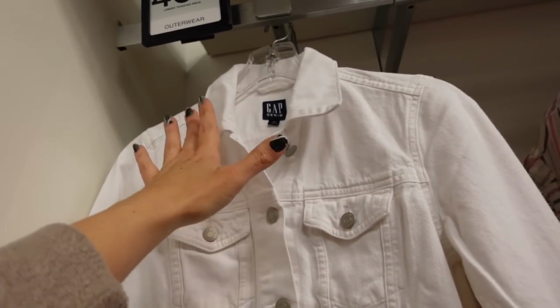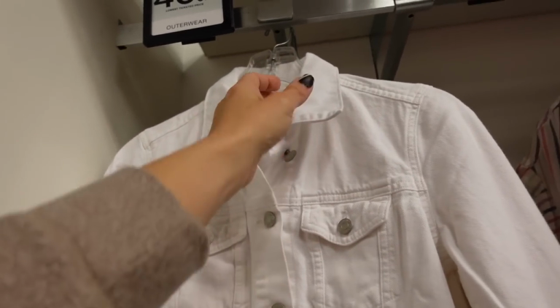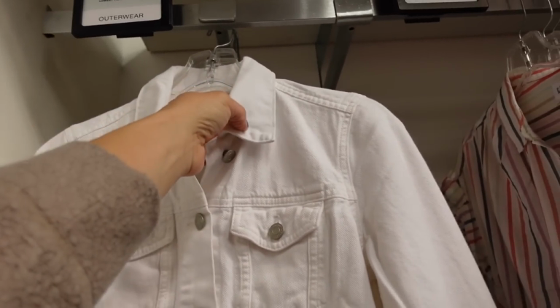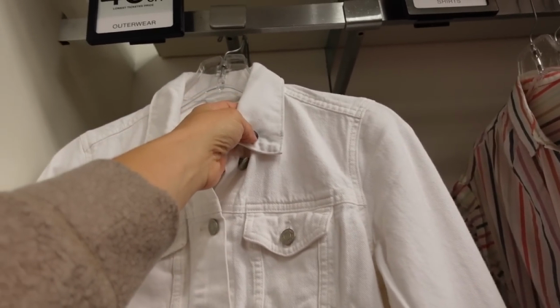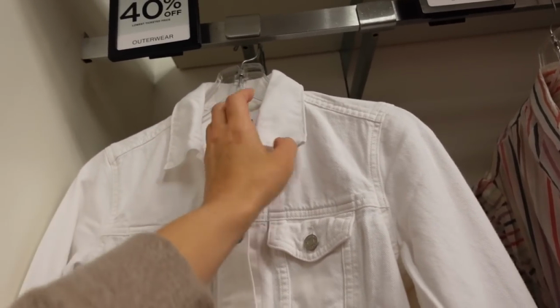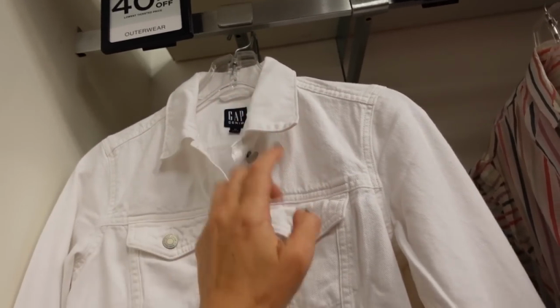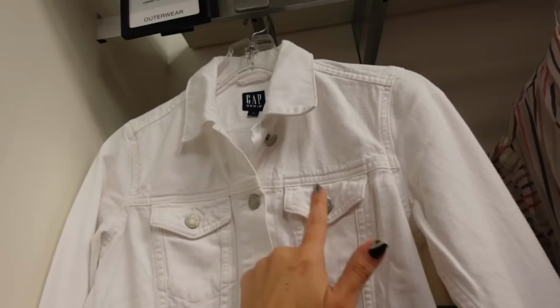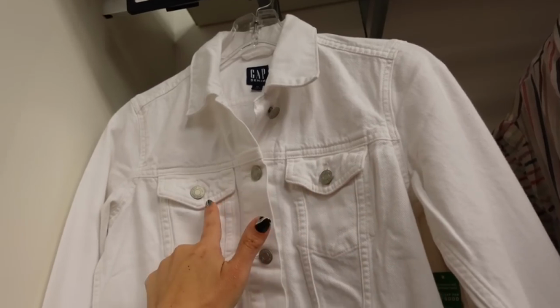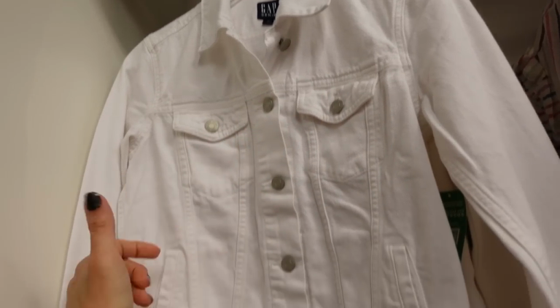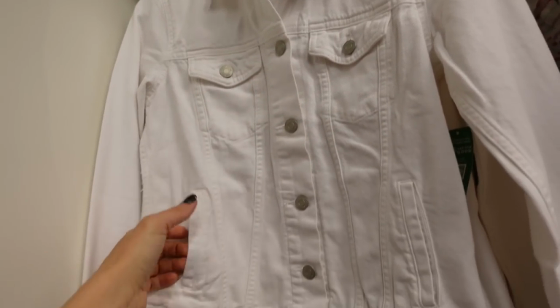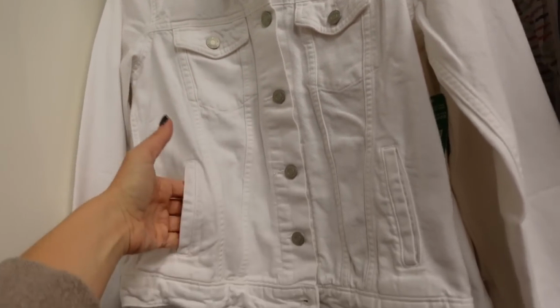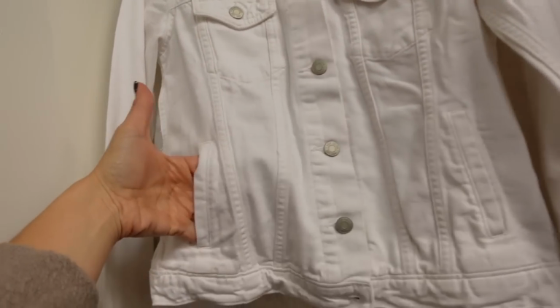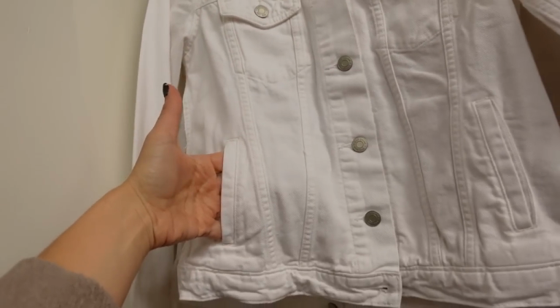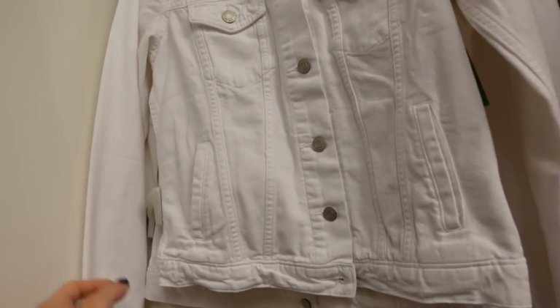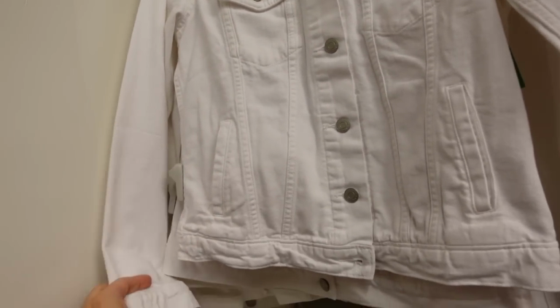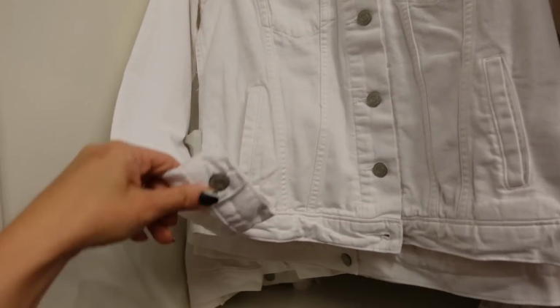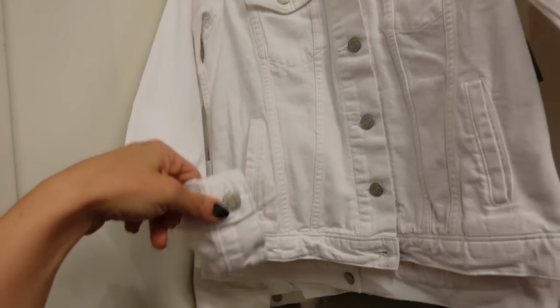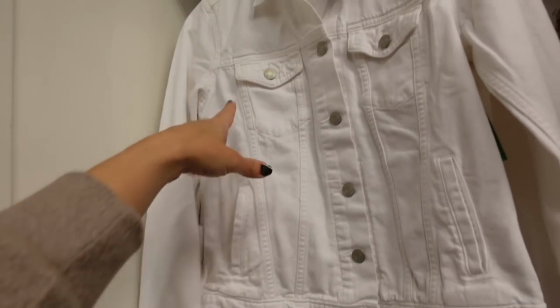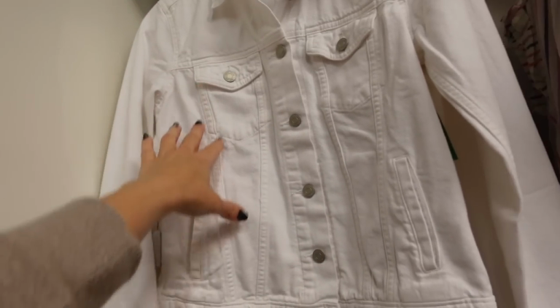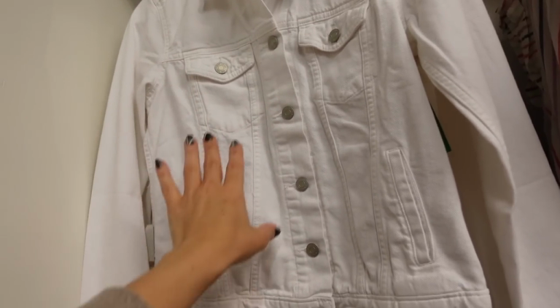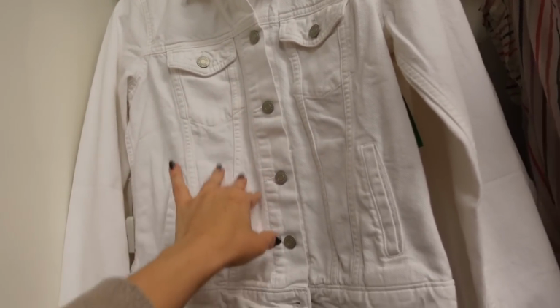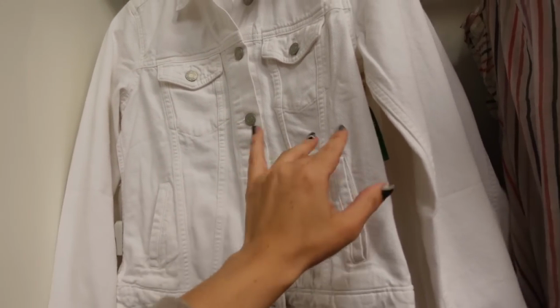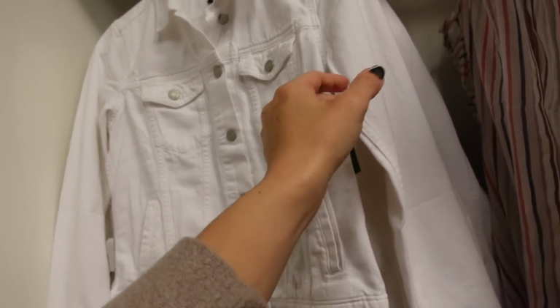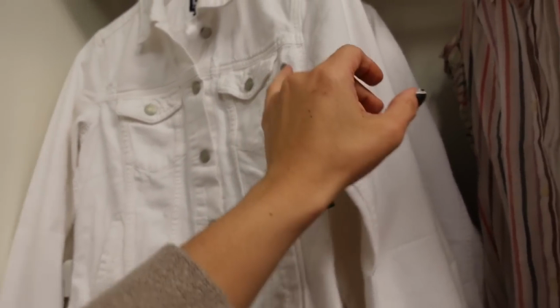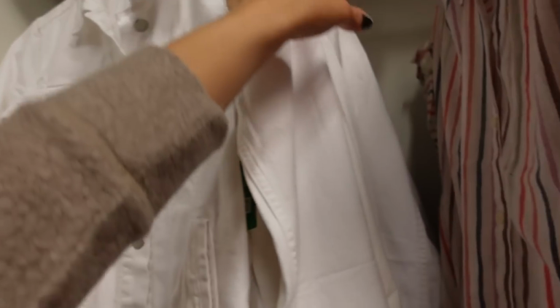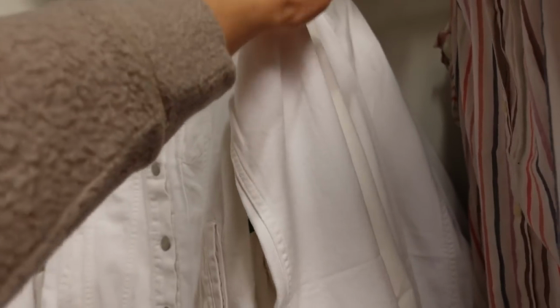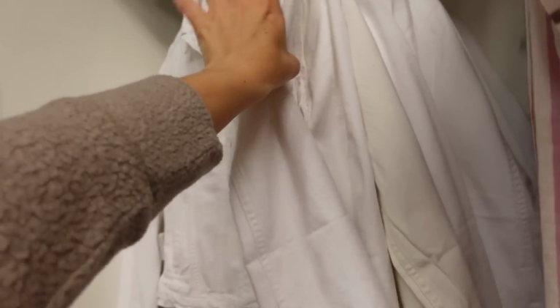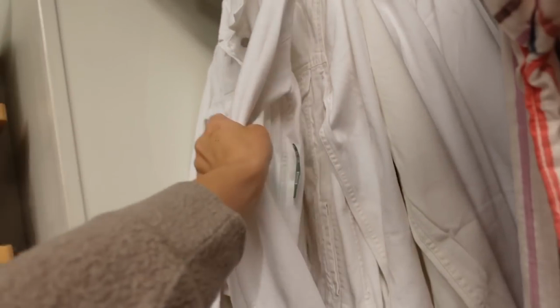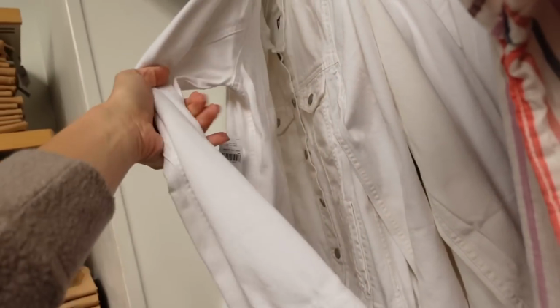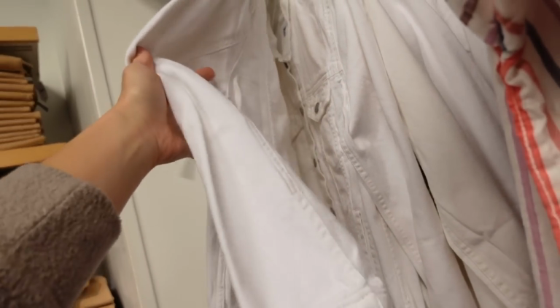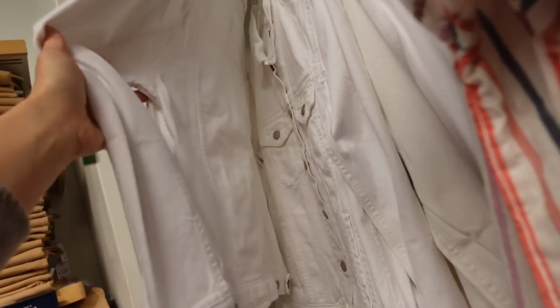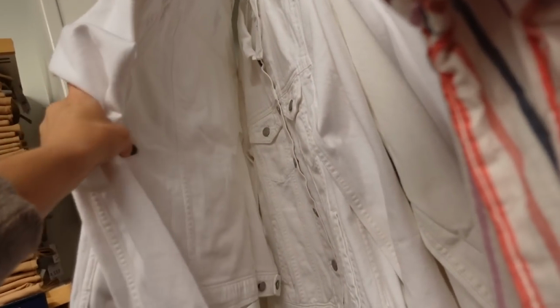Denim jackets are 40% off. This one has a nice-sized collar — not too small or big — two flat pockets, side pocket down below, button detail on the wrist with seaming. Reminds me a lot of the one we saw at Old Navy. They're regularly $69.99.